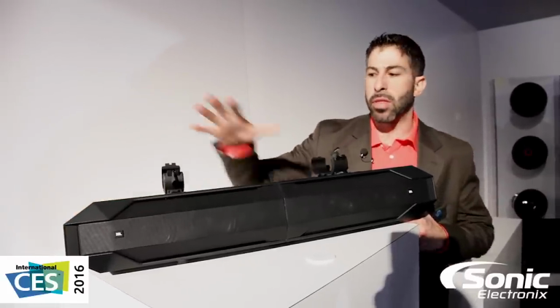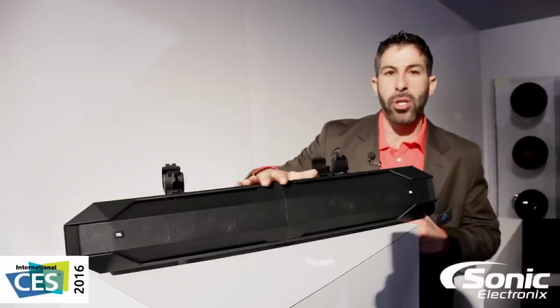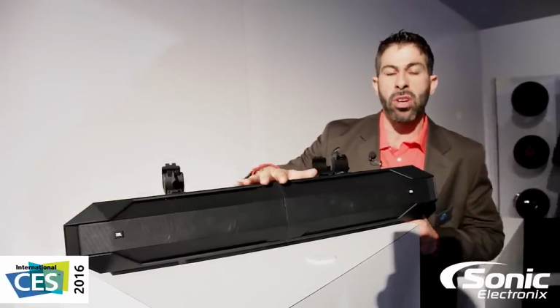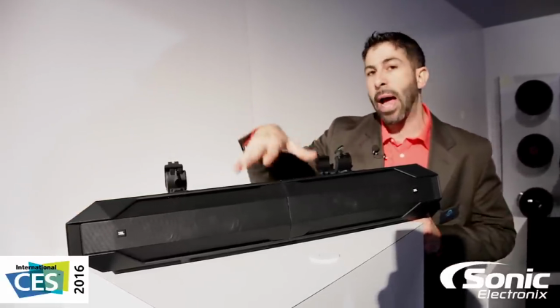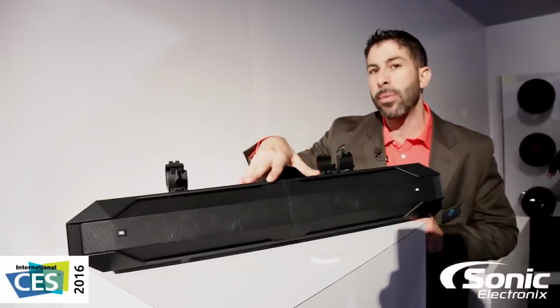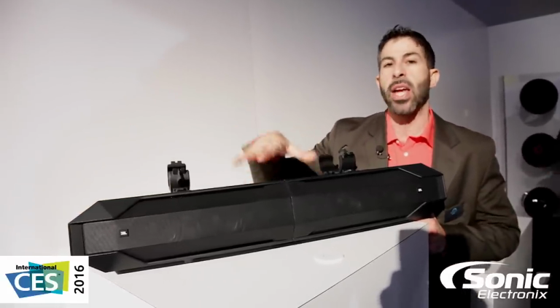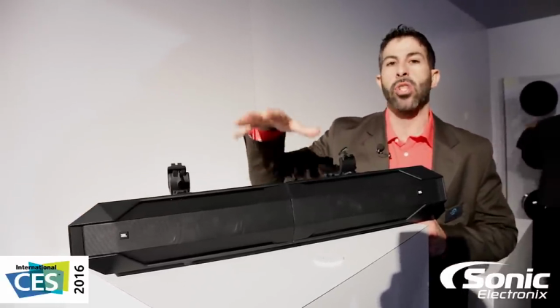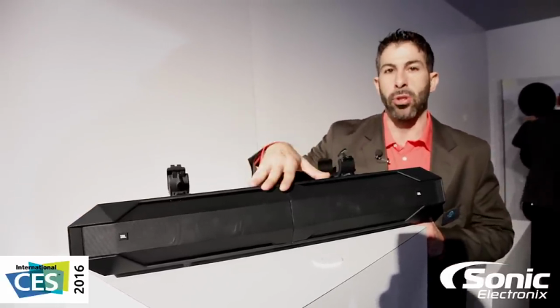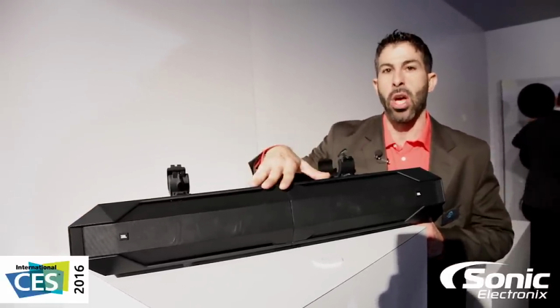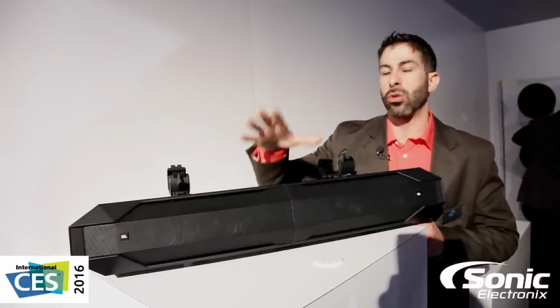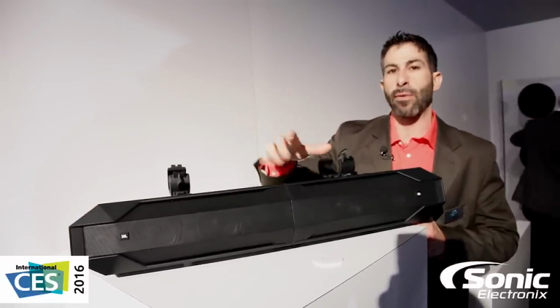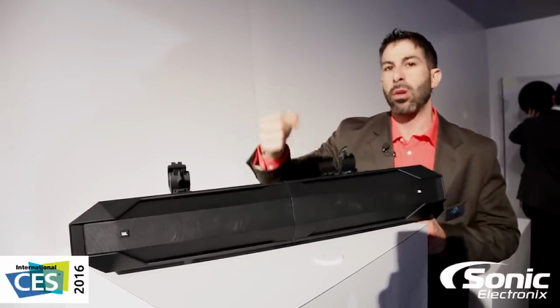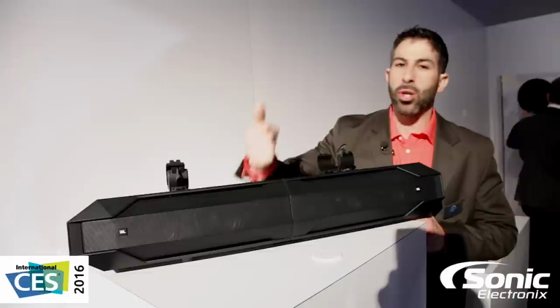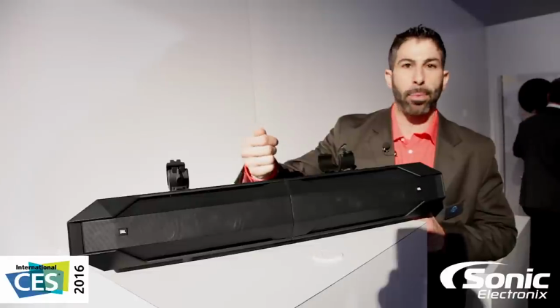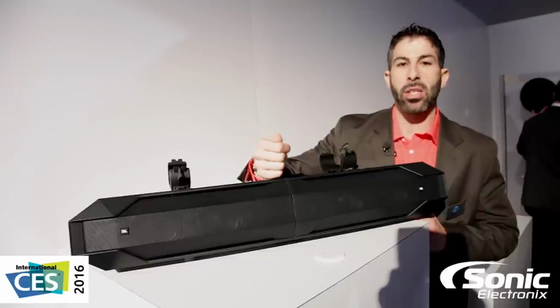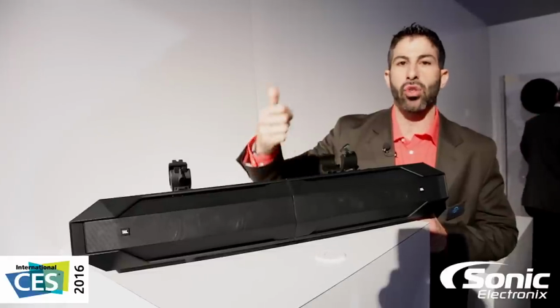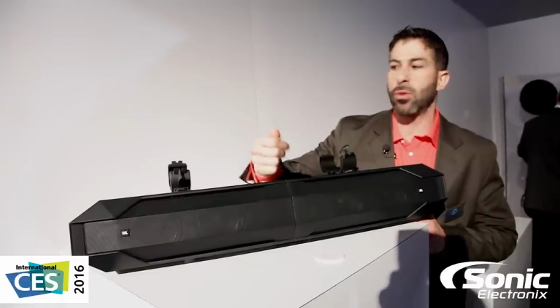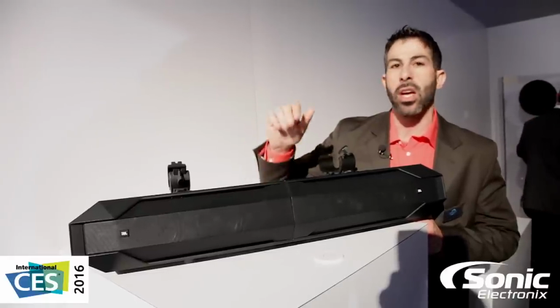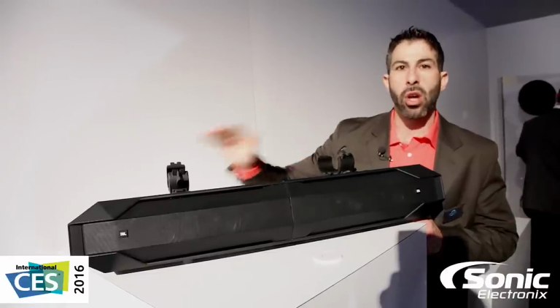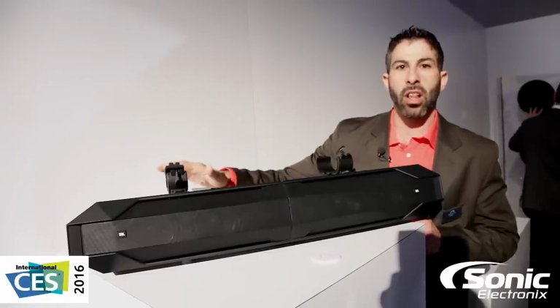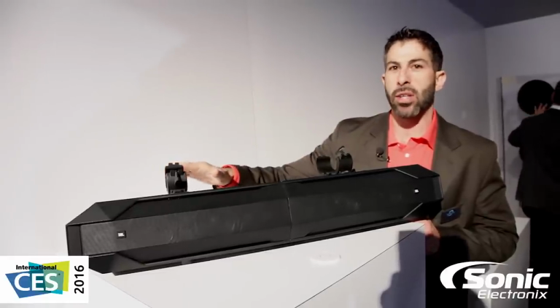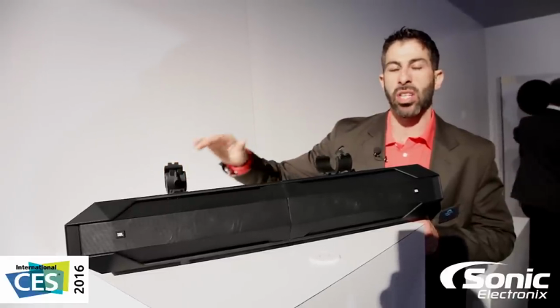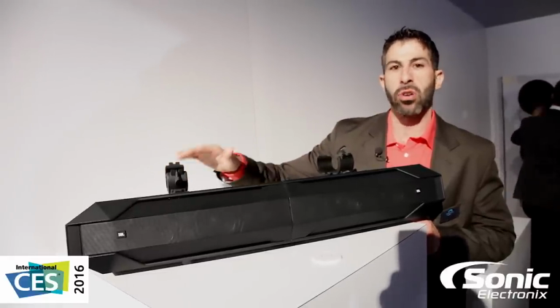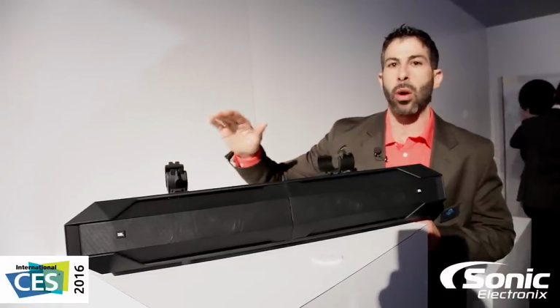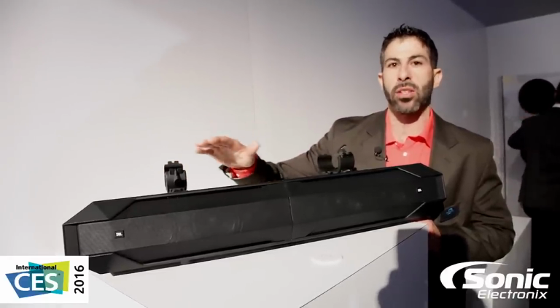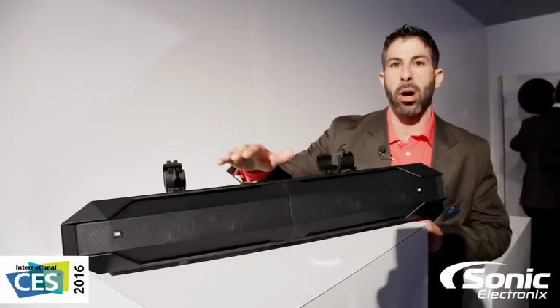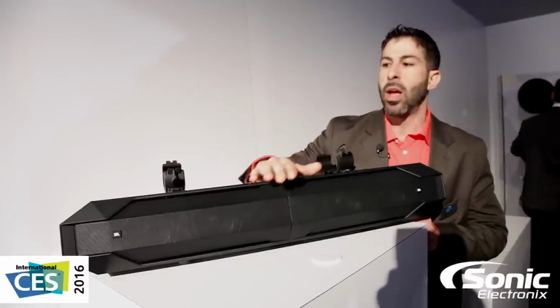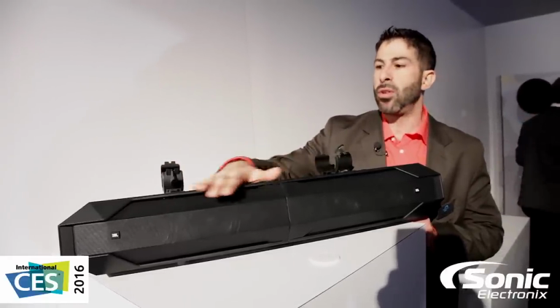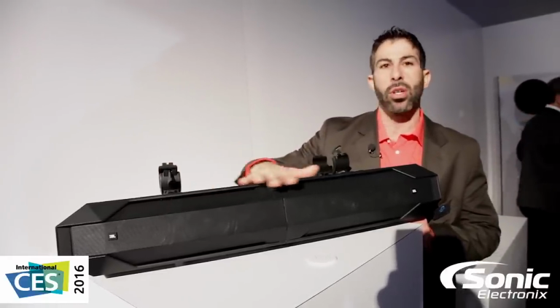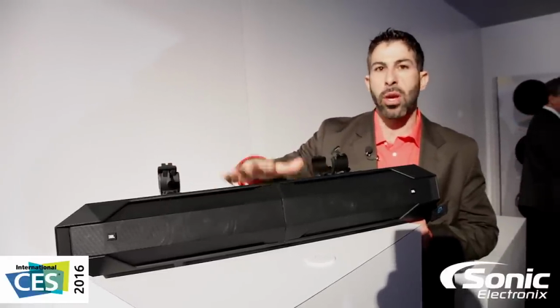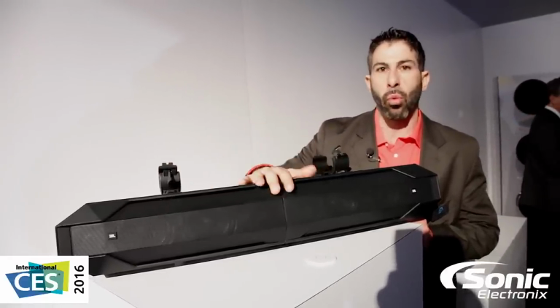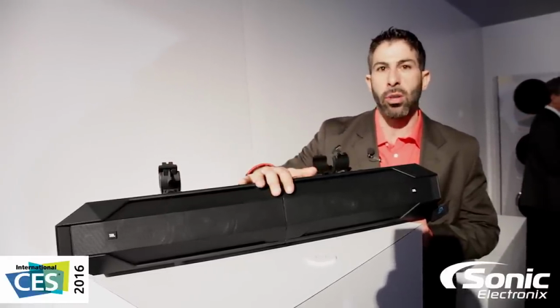This particular unit is powered and it uses Bluetooth. So take your phone, put your favorite playlist on, stream your music, shove it in the glove box so it doesn't get dirty, doesn't get wet, doesn't get muddy, and you stream right to it.